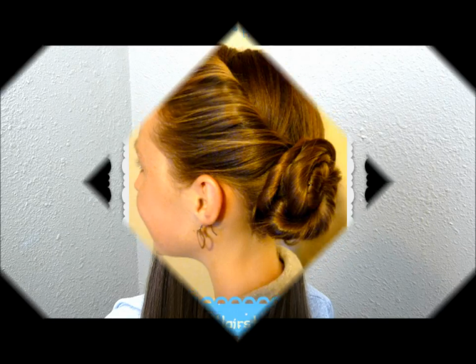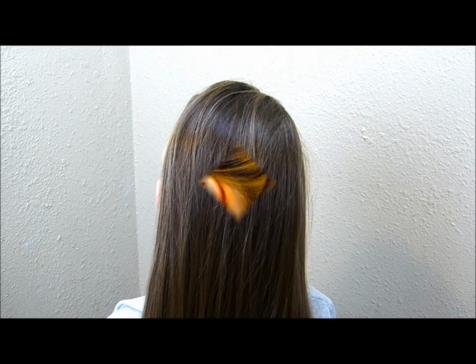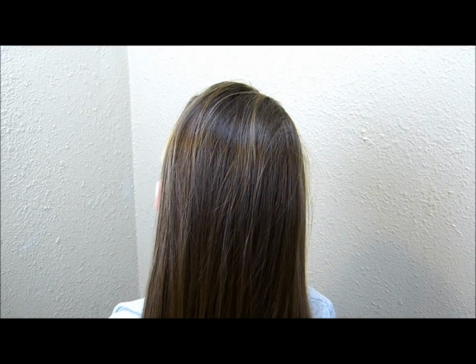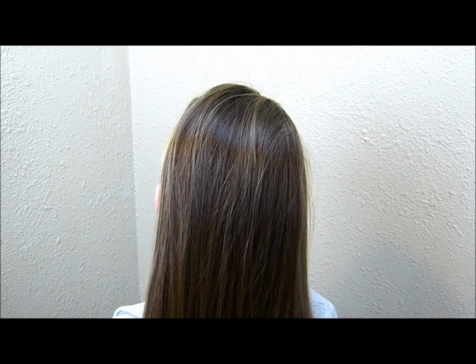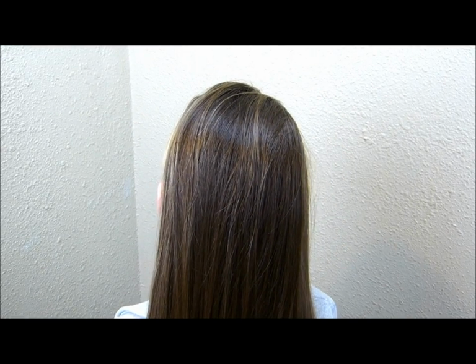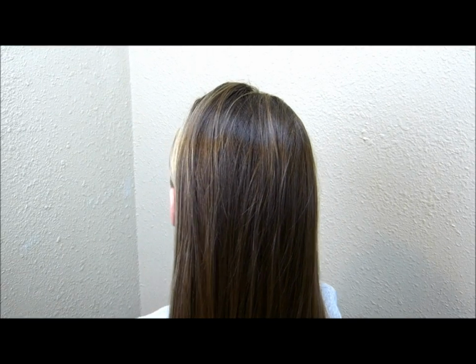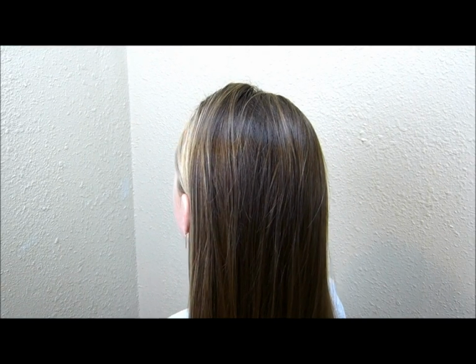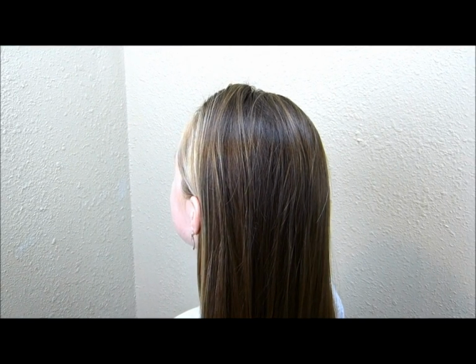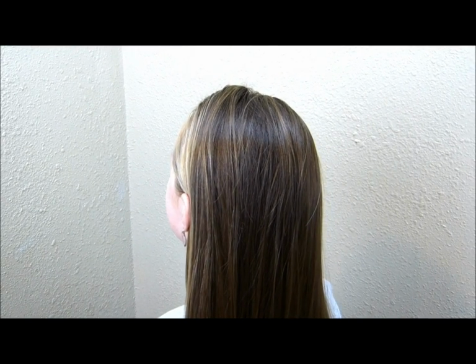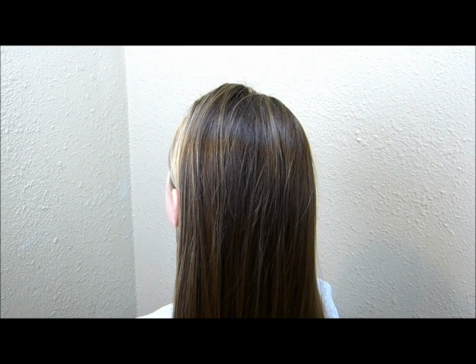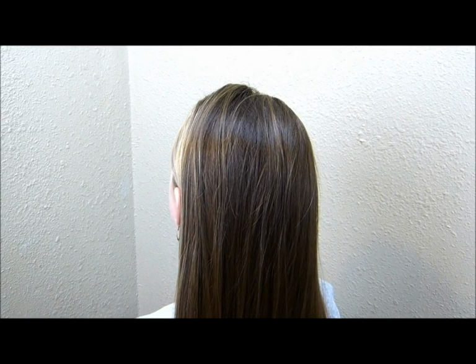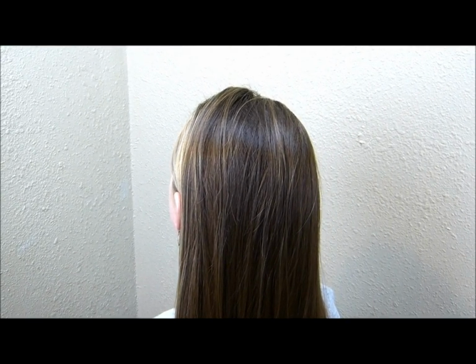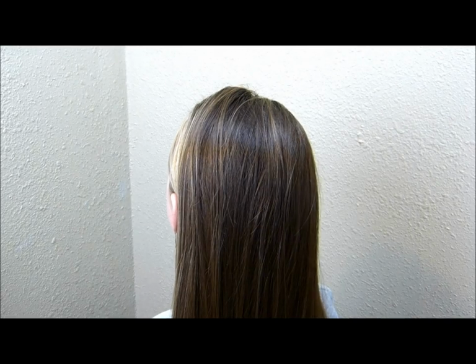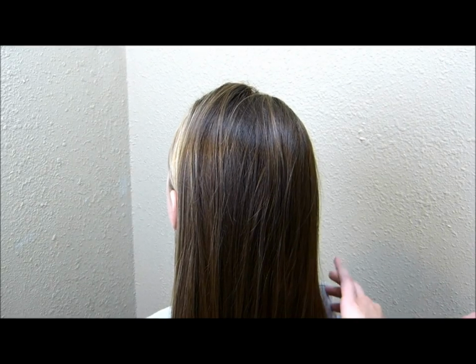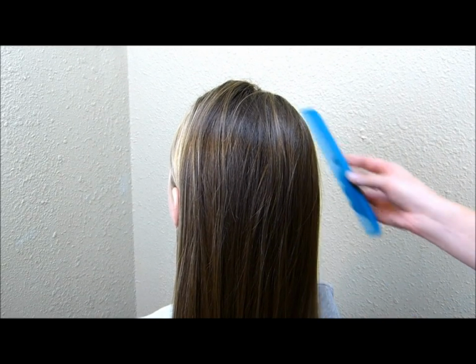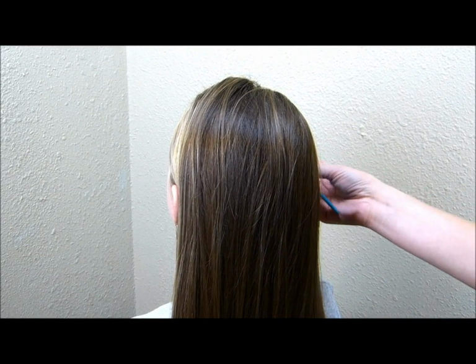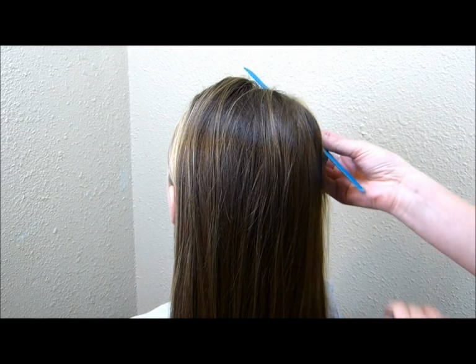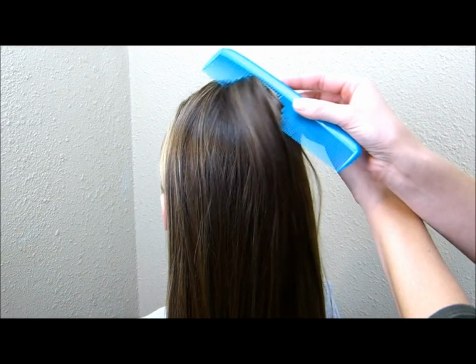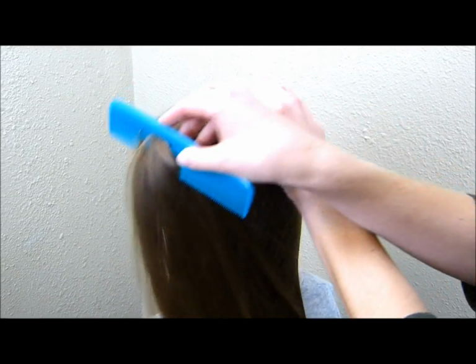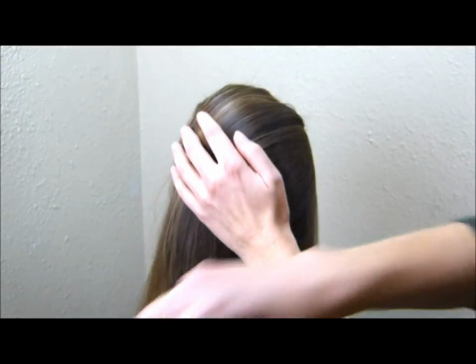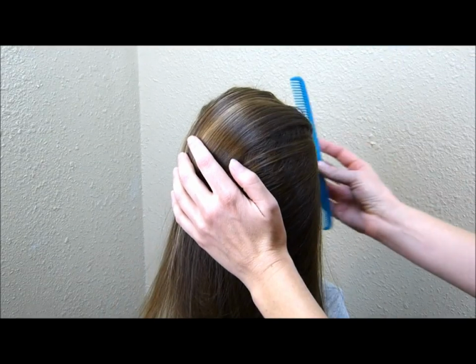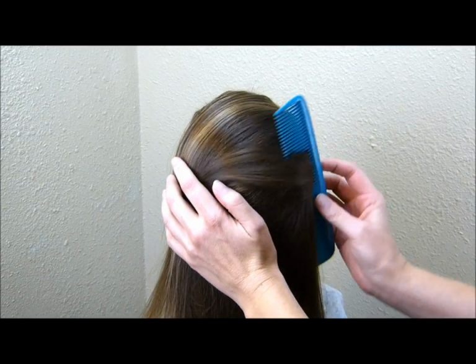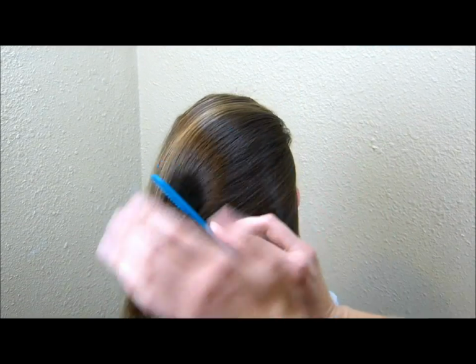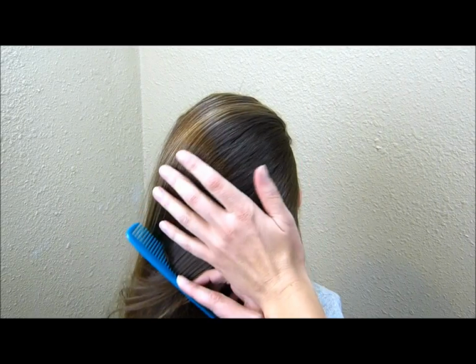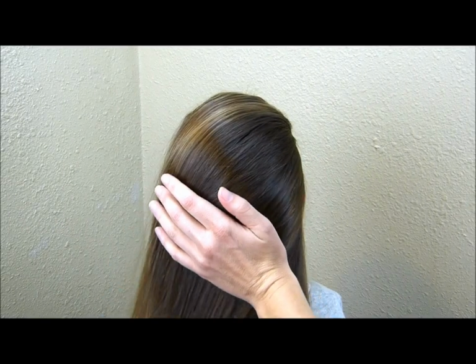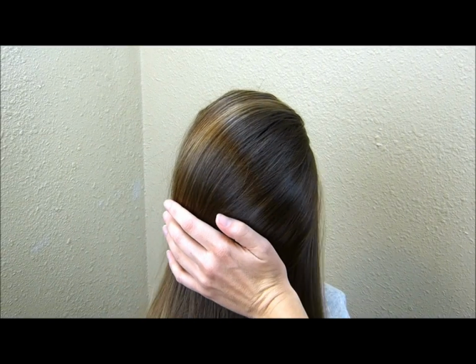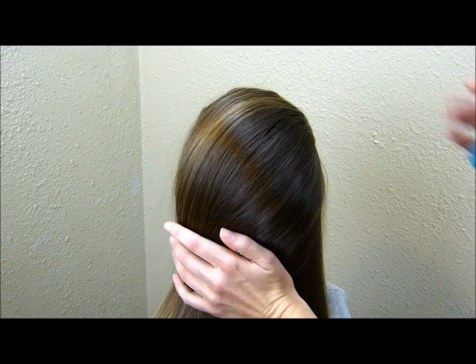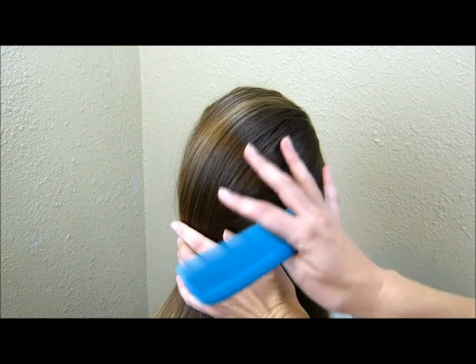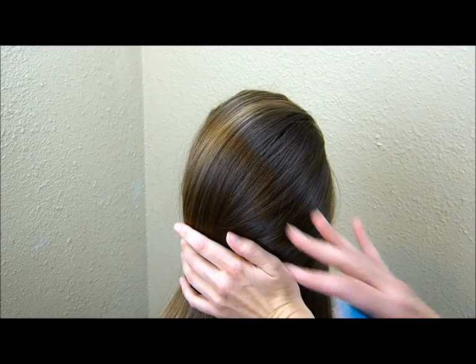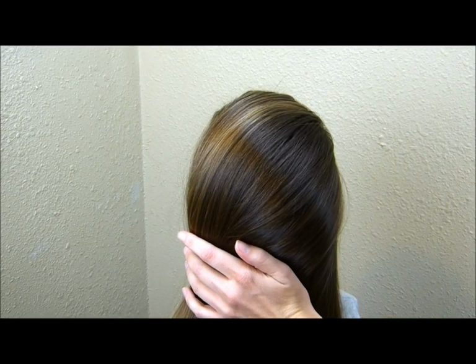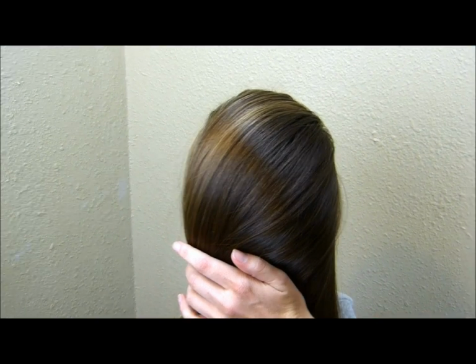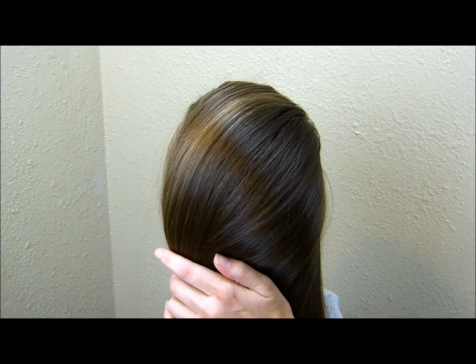Hey guys, today we're going to be doing Elsa's hairstyle at the Coronation. This is from the movie Frozen. I'm going to start by brushing her hair all over to one side, and I'm going to spray a little bit of hairspray just so that it will stay in place a little bit.